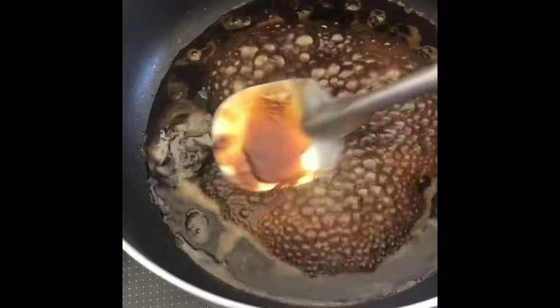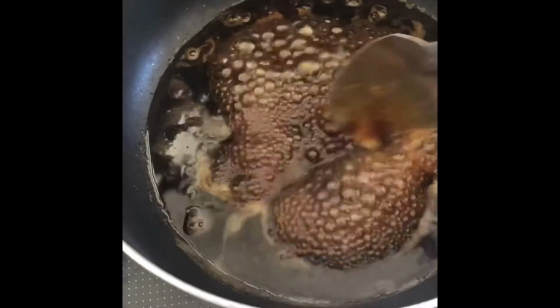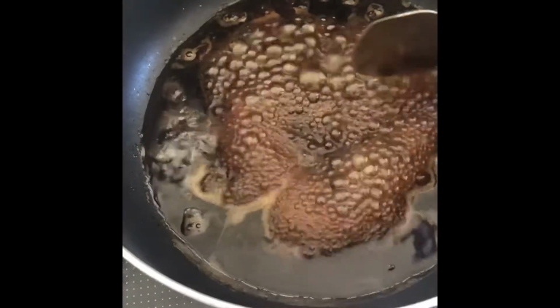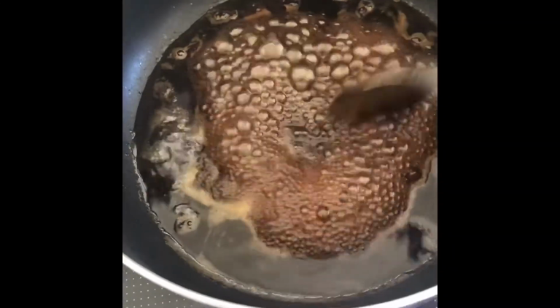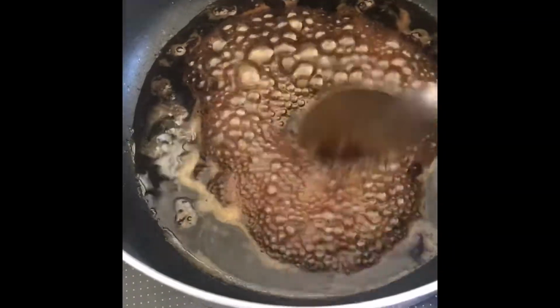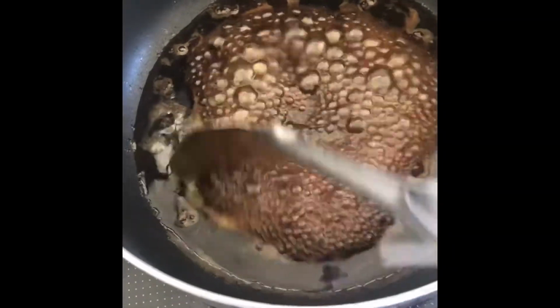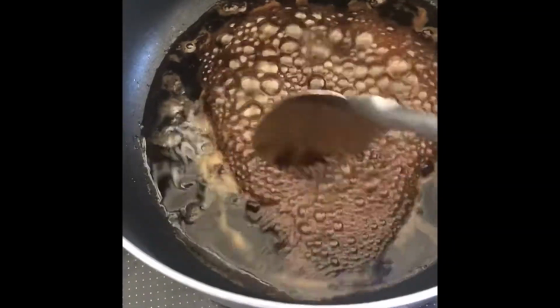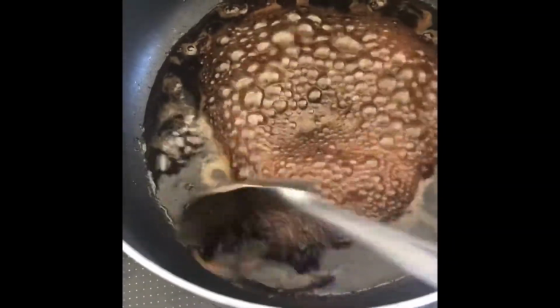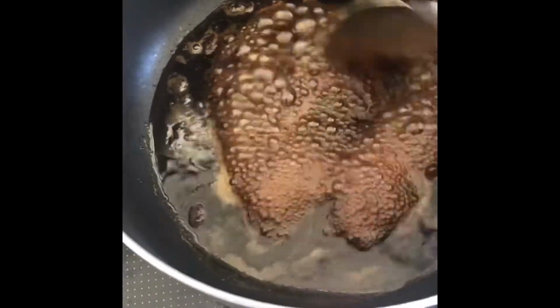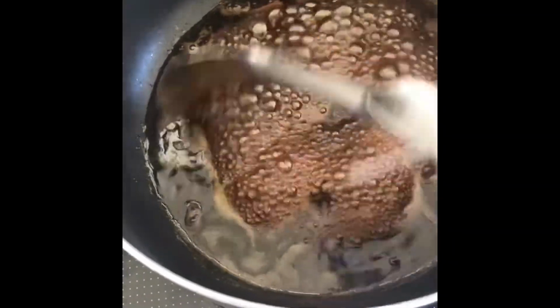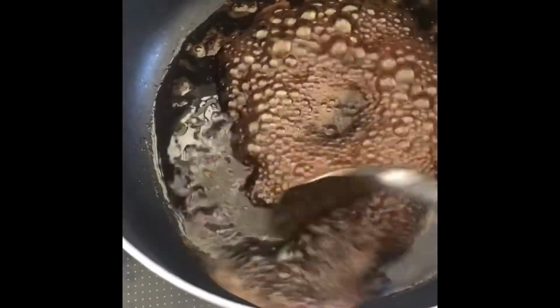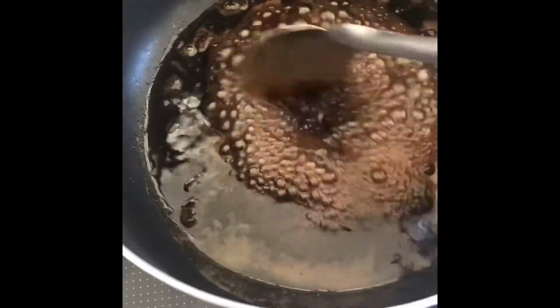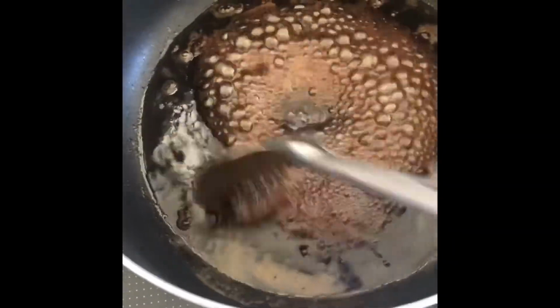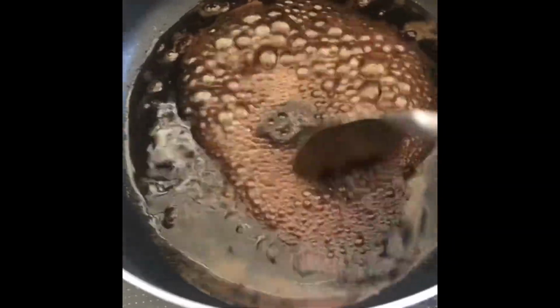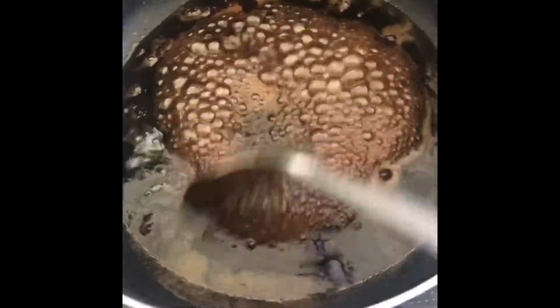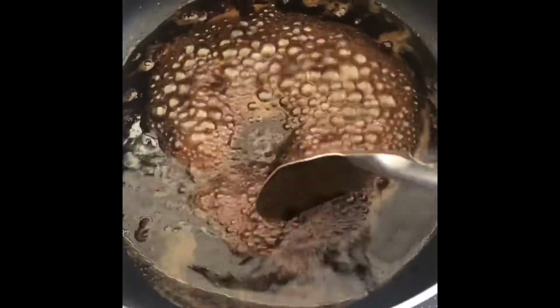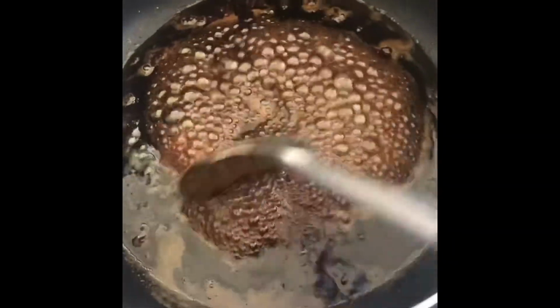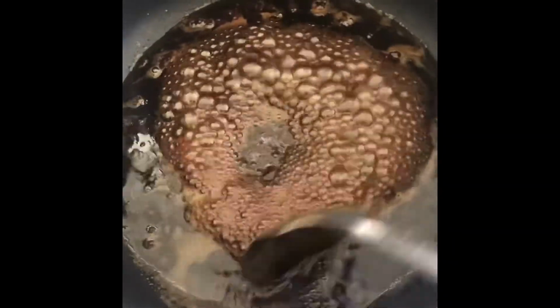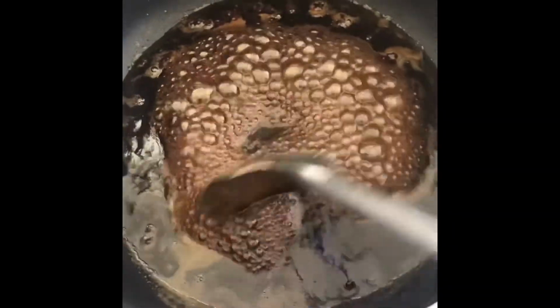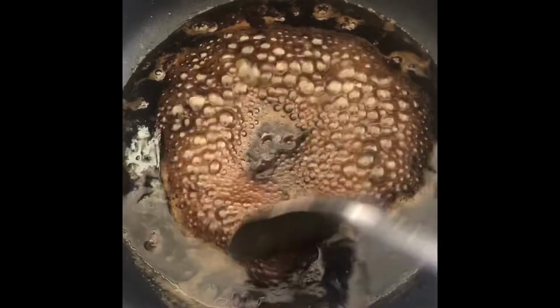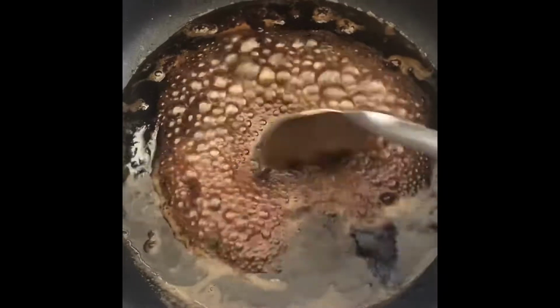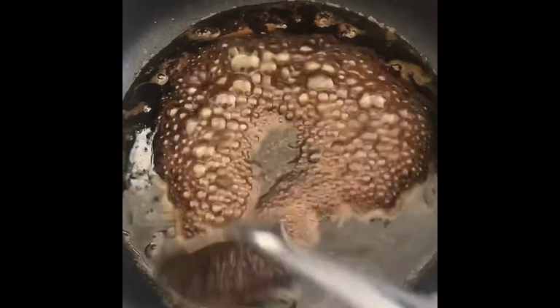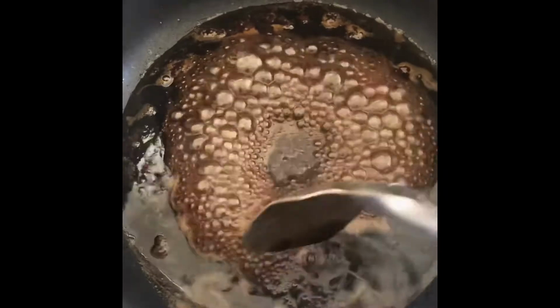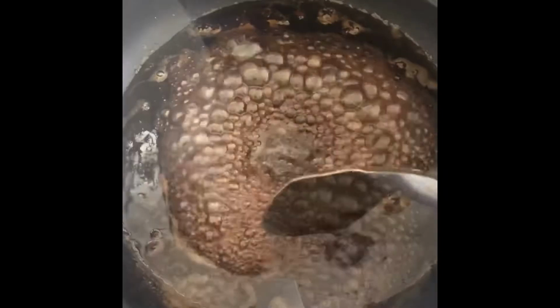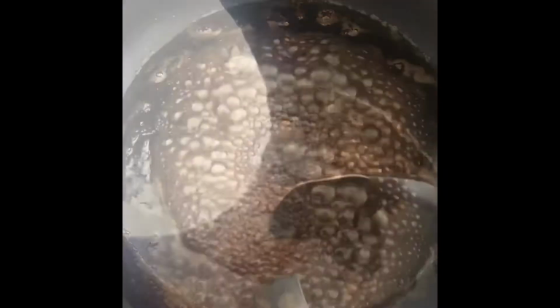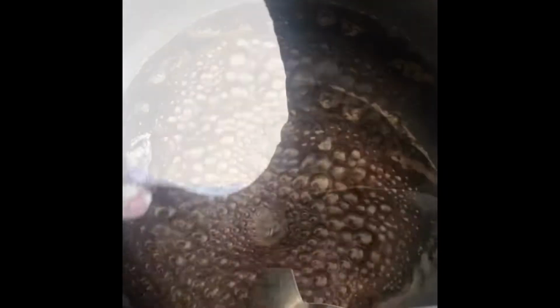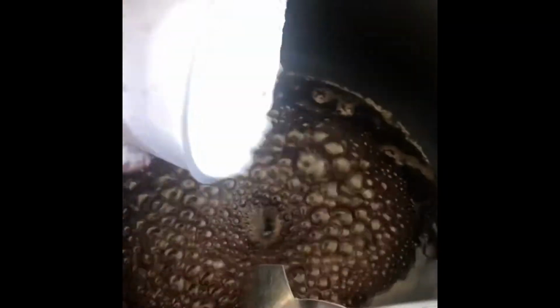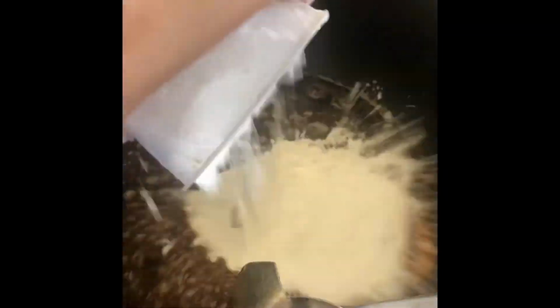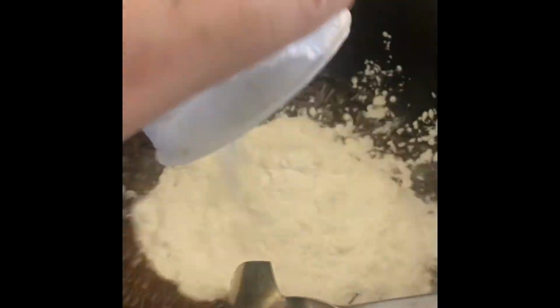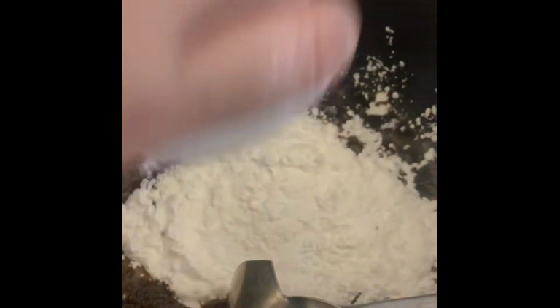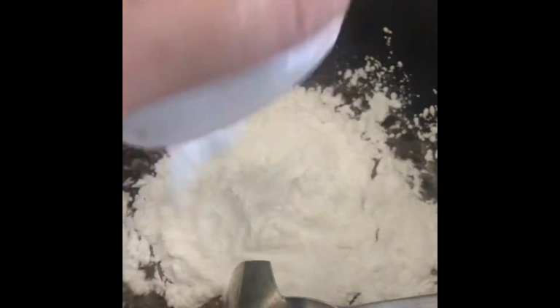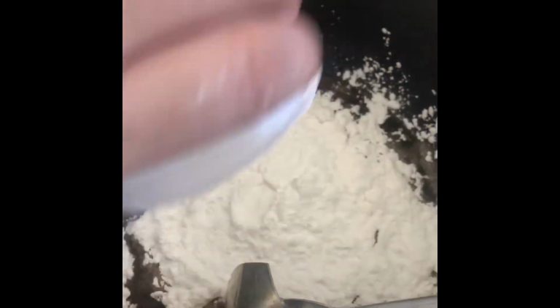So guys, nagpakululong ako ng 4 cups of water and nilagyan ko yan ng sugar. Hinaluhalo ko lang.